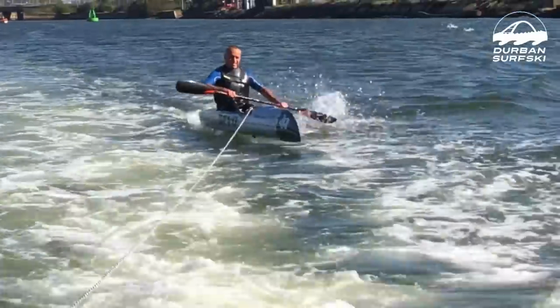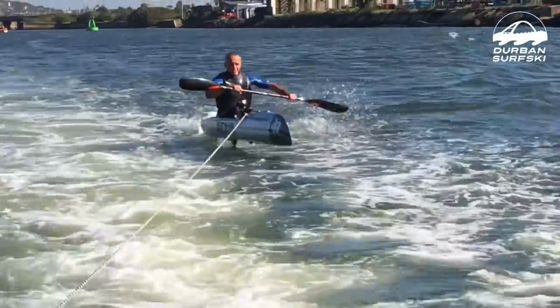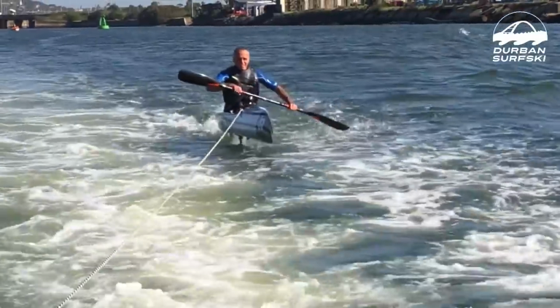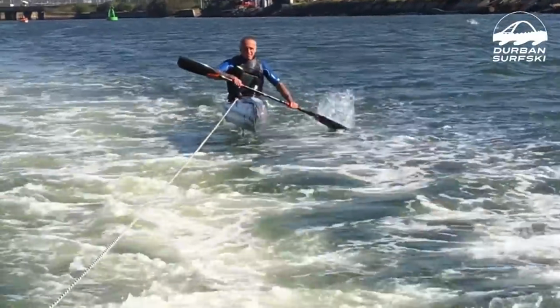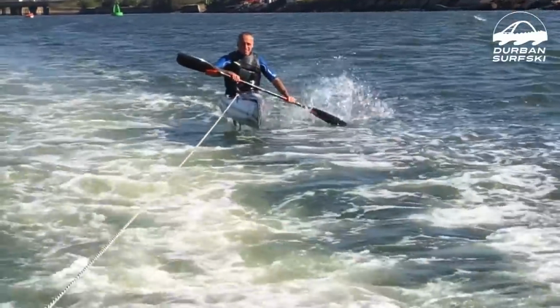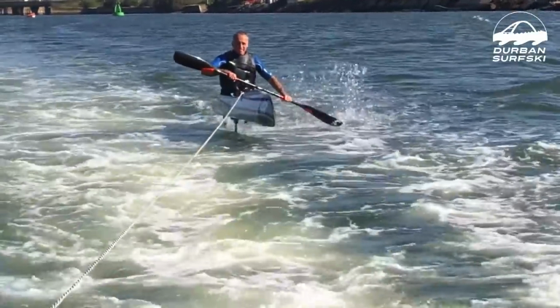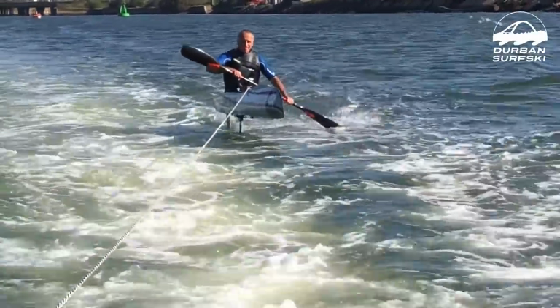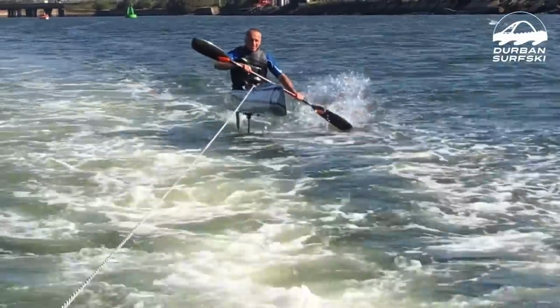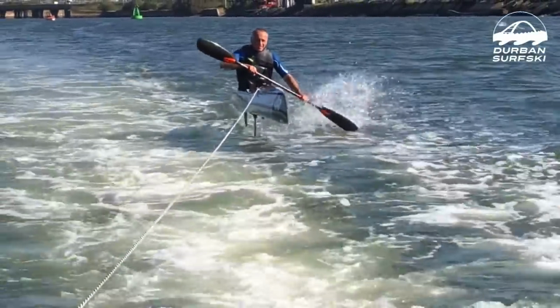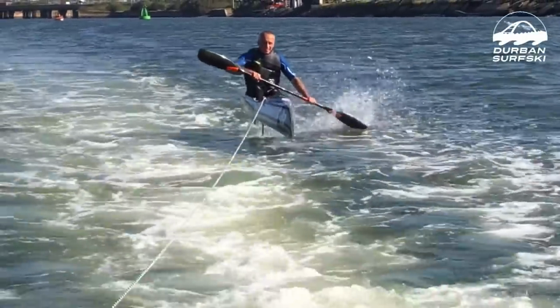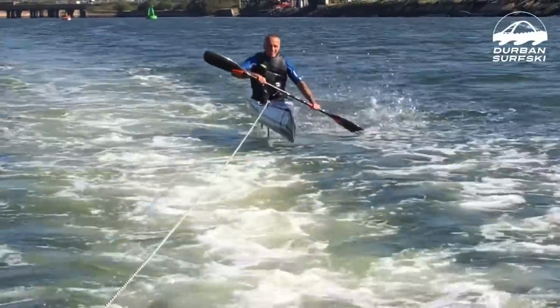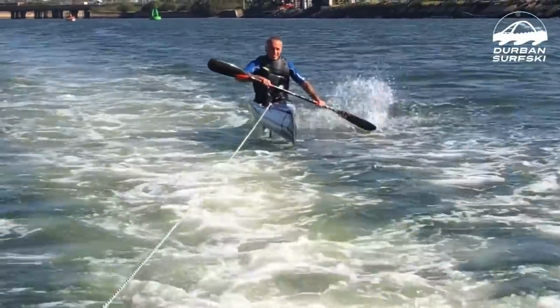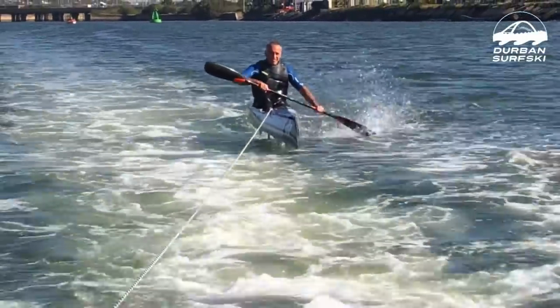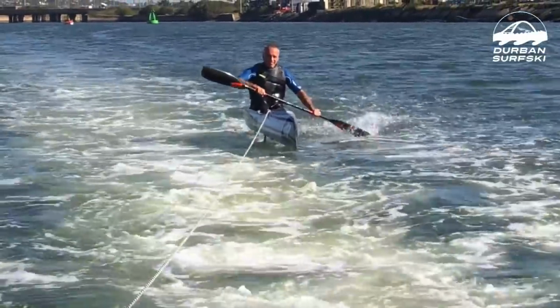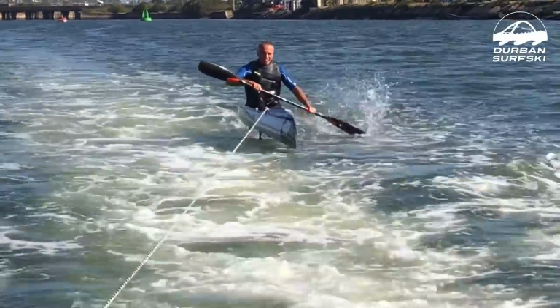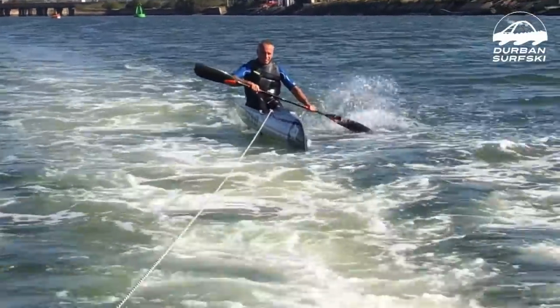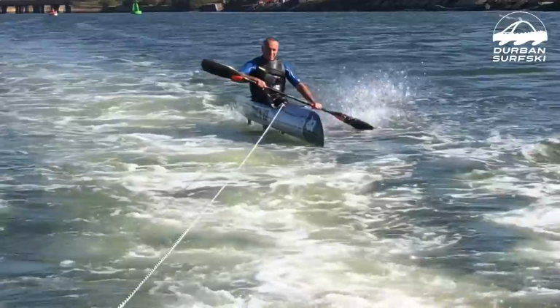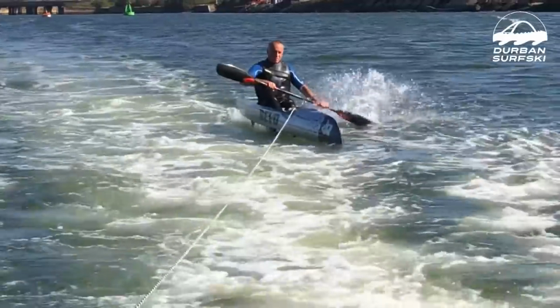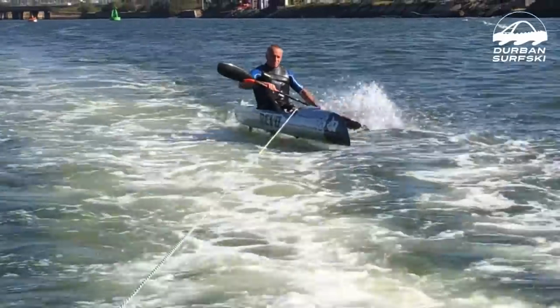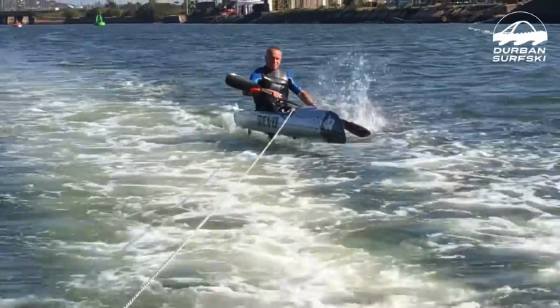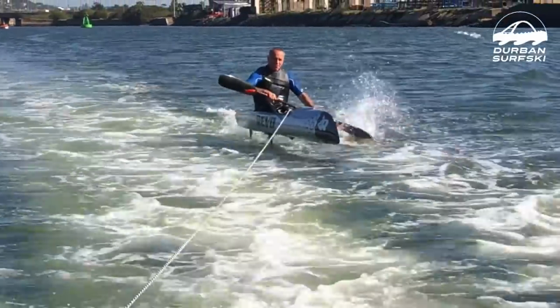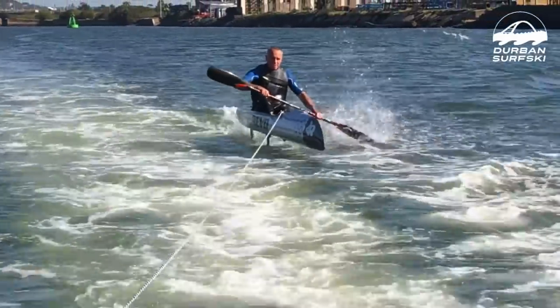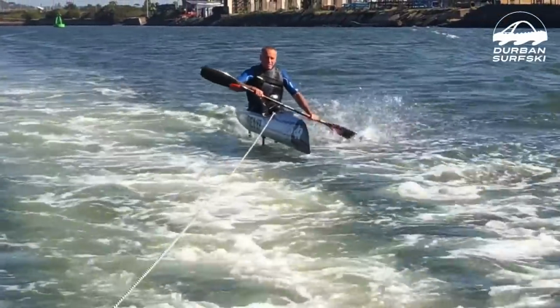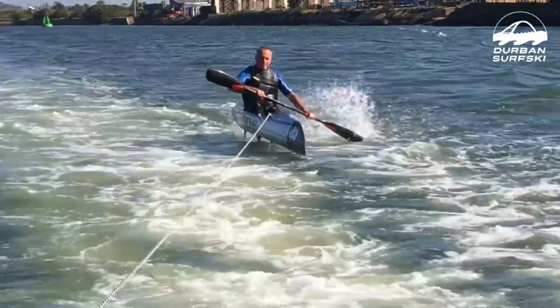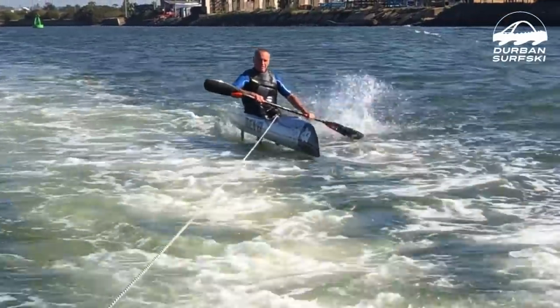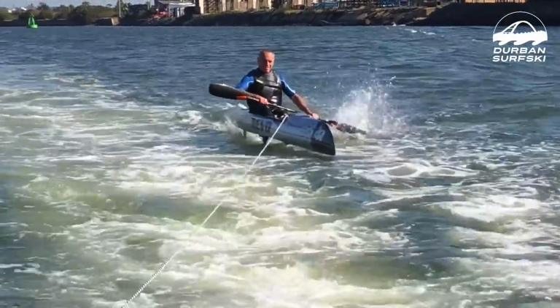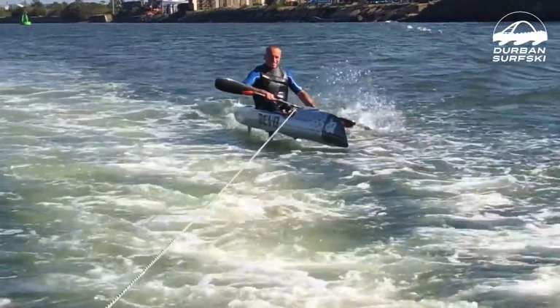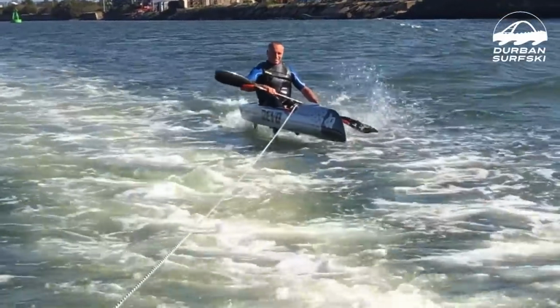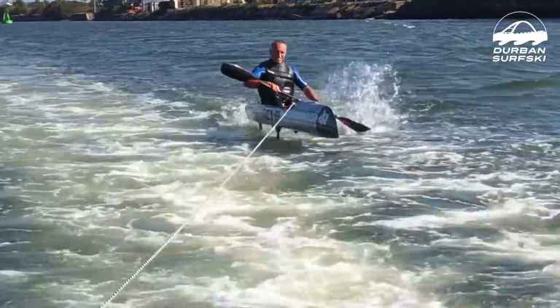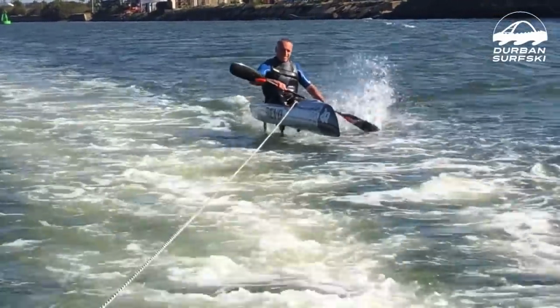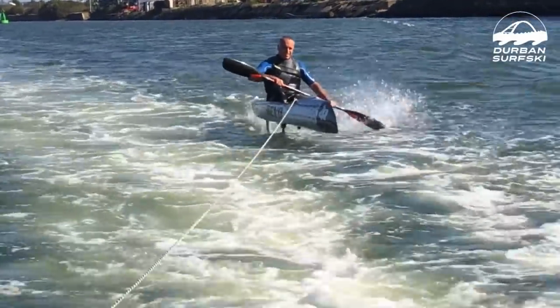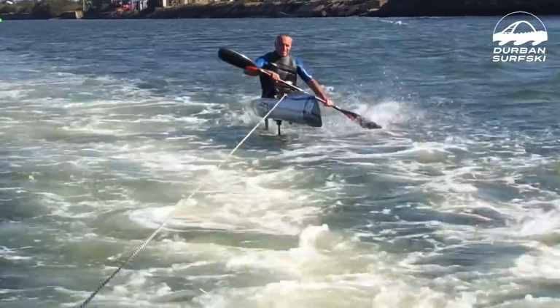I think that's a pedalable speed. Maybe you could paddle this thing onto a foil, but Greg tells me that's not the idea. I think this has got huge potential.